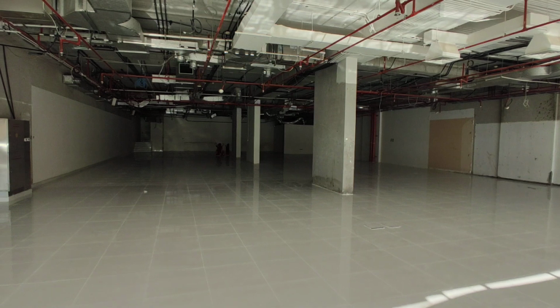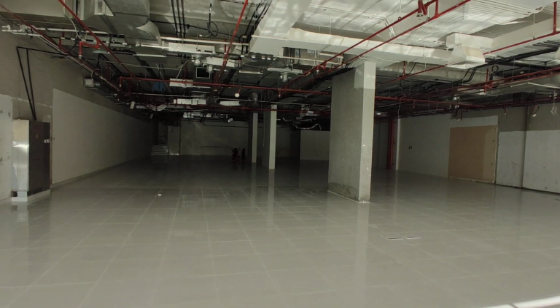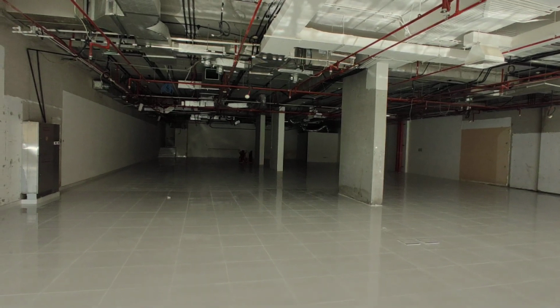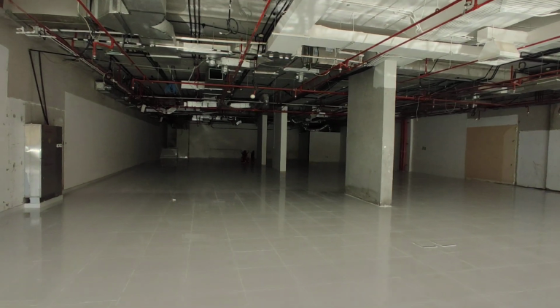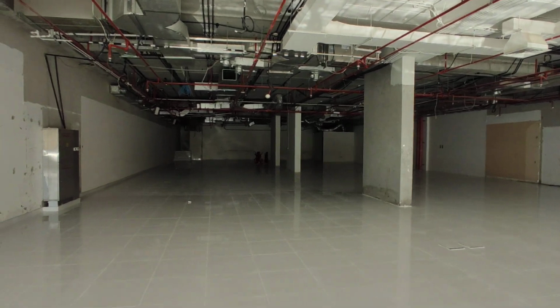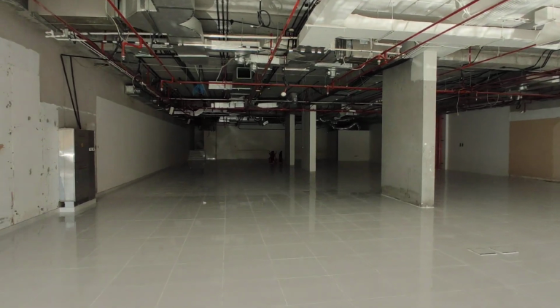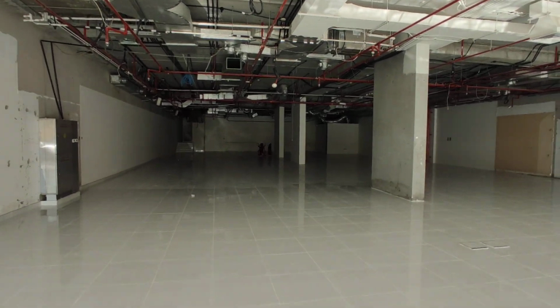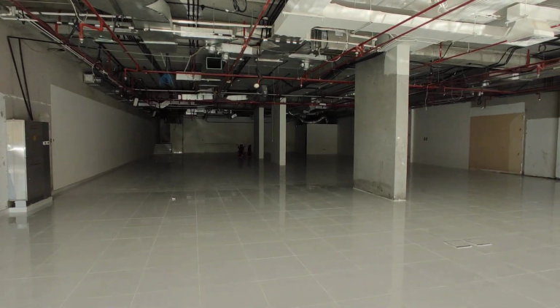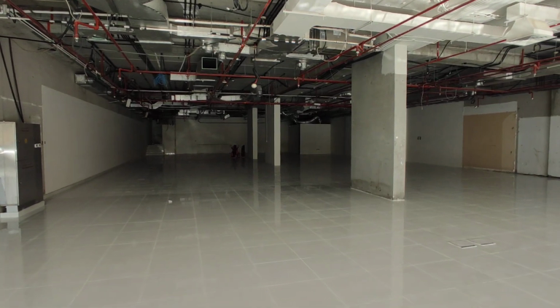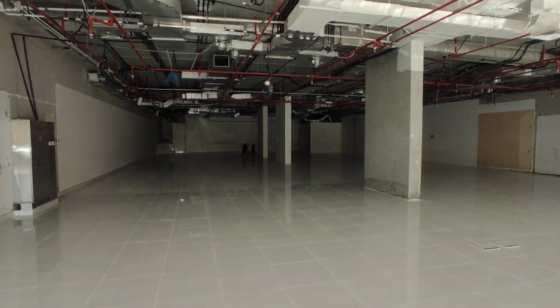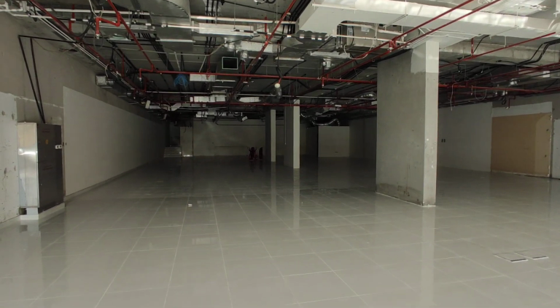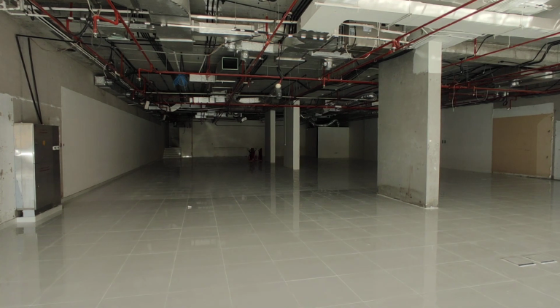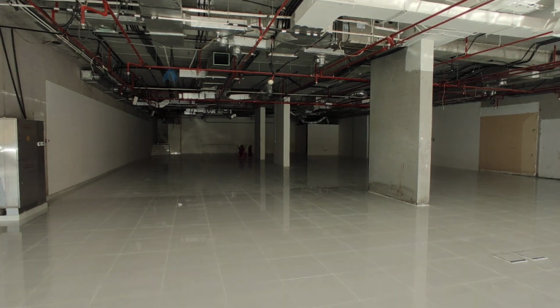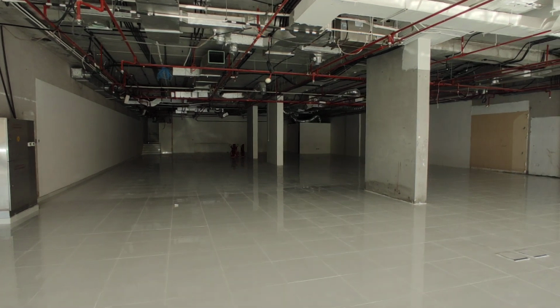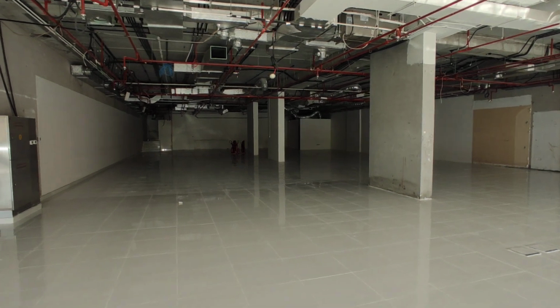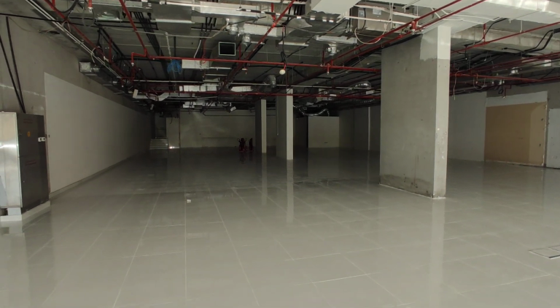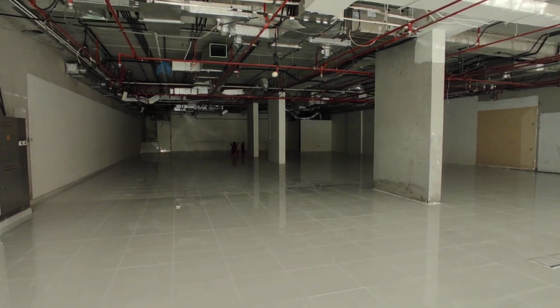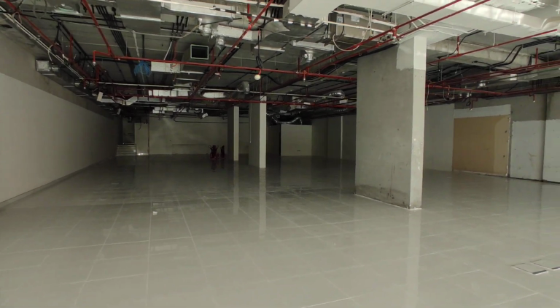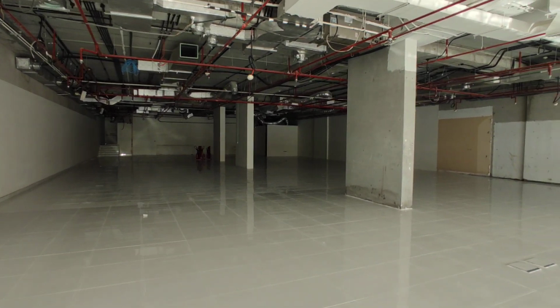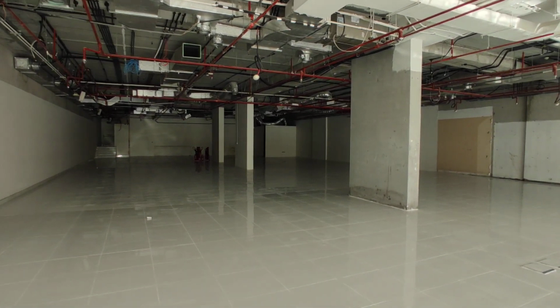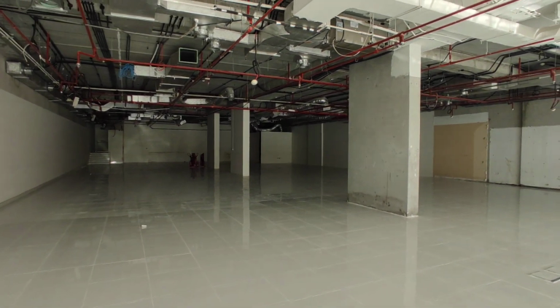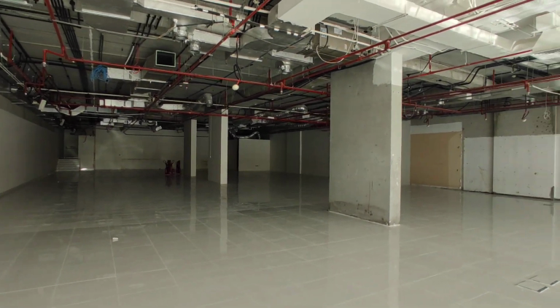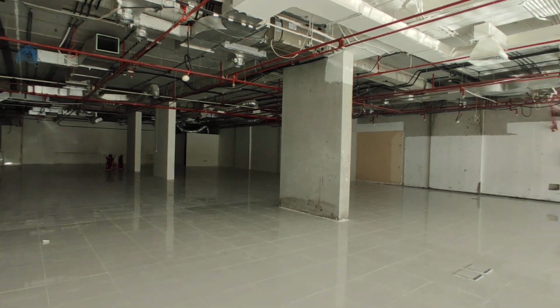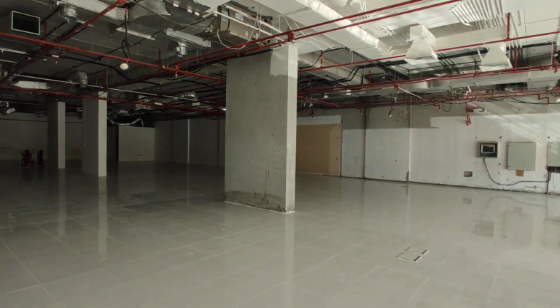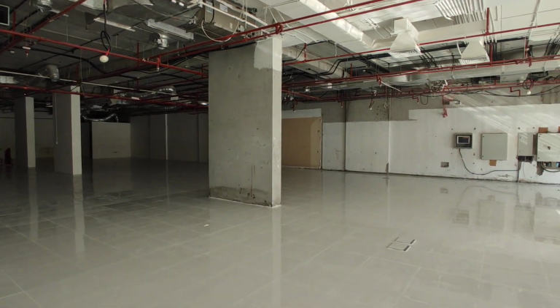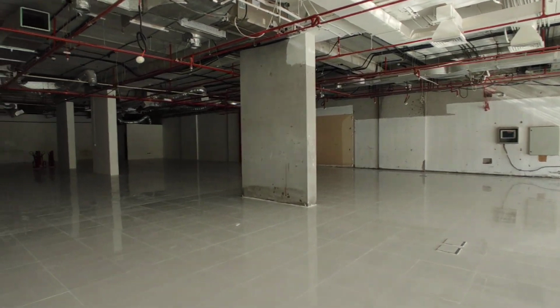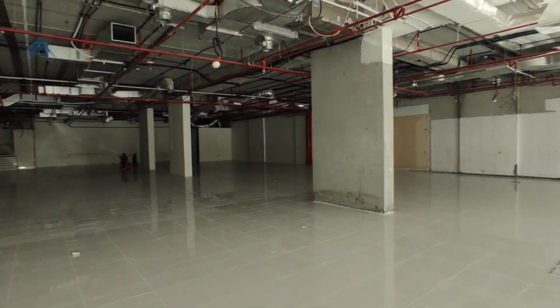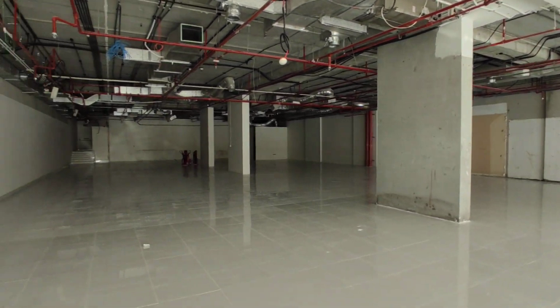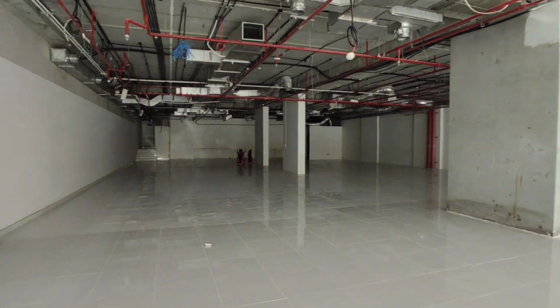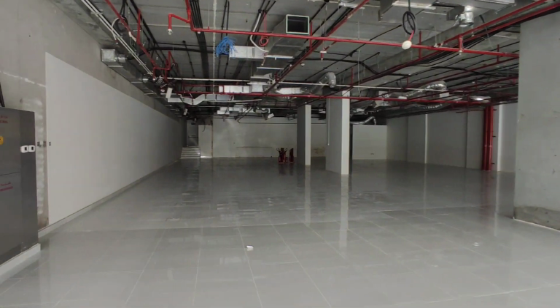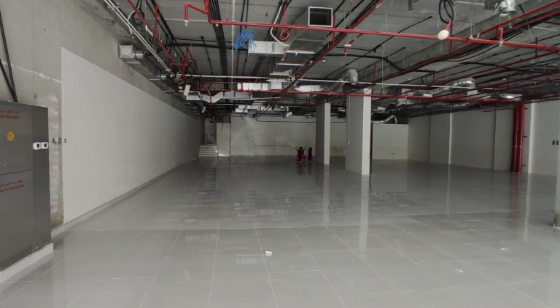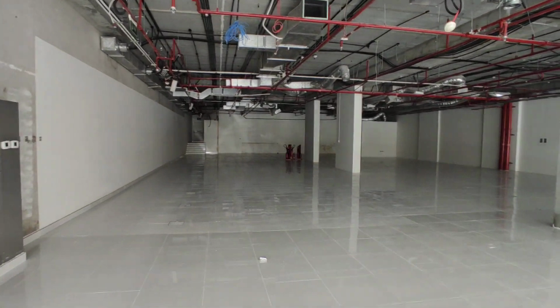Good morning. Samco Real Estate proudly presents a 6800 square feet showroom situated in a prime location on Sheikh Zayed Road. This is the Sheikh Zayed Road facing showroom, as you can see on the main road.